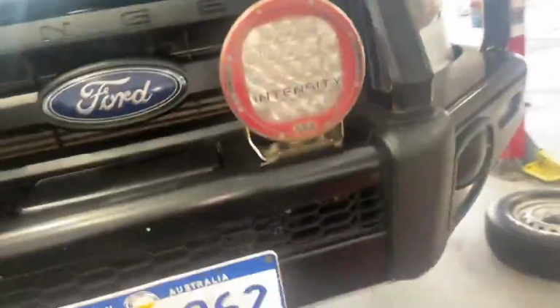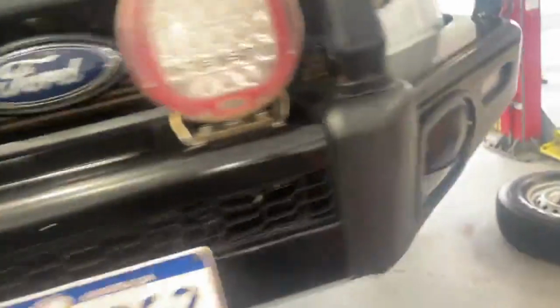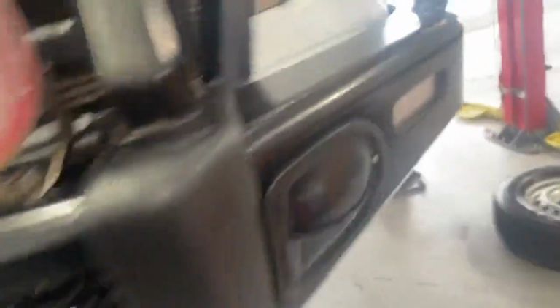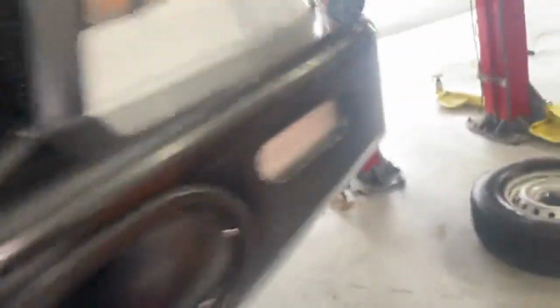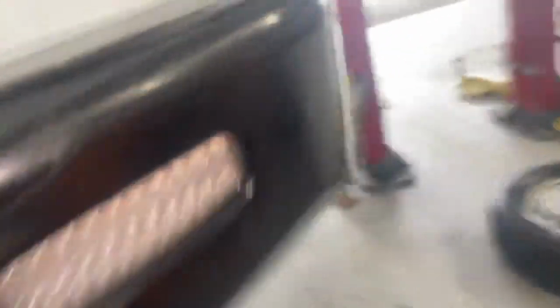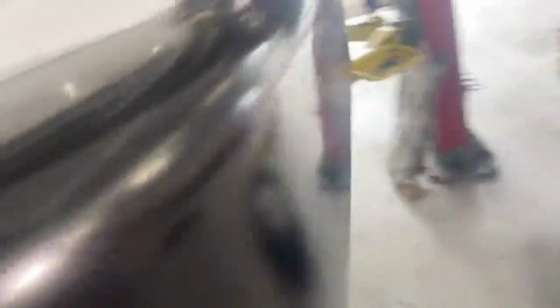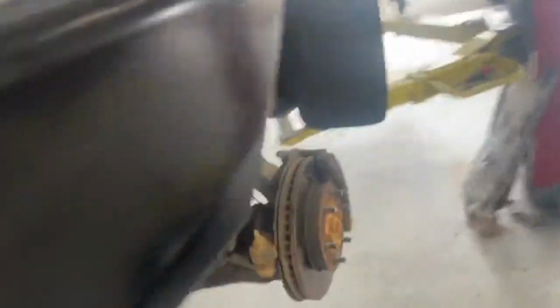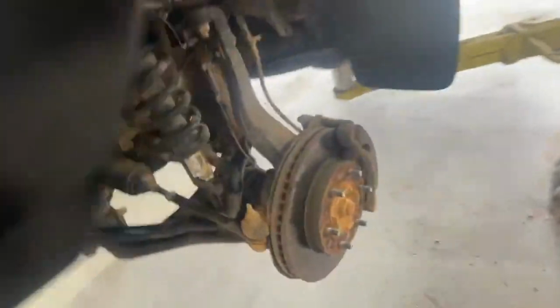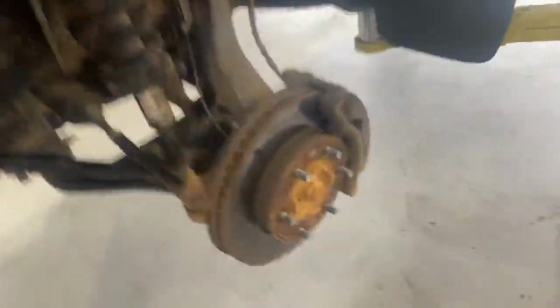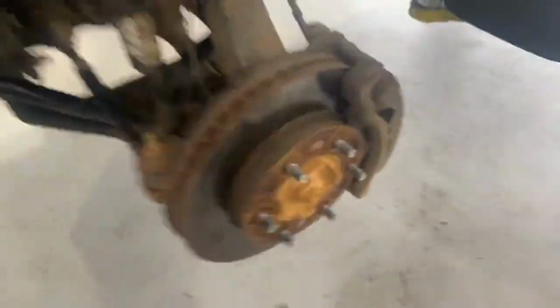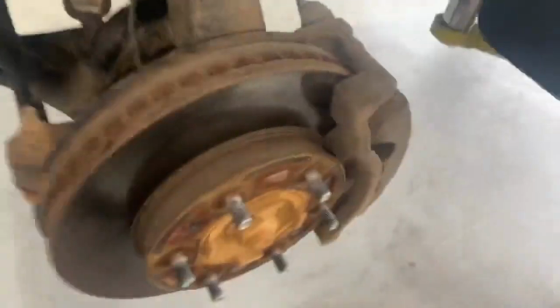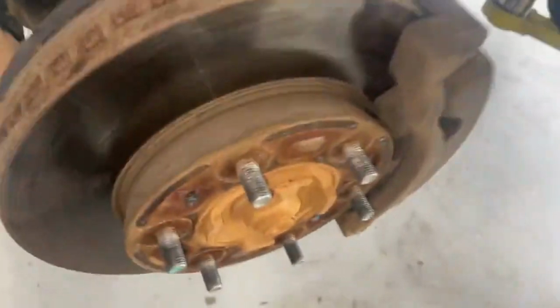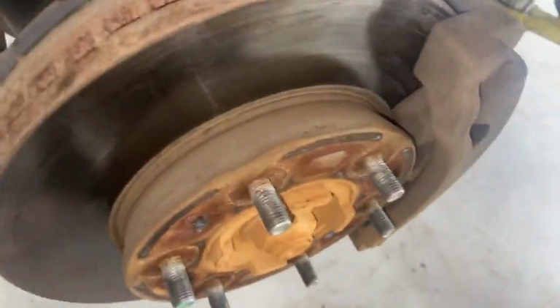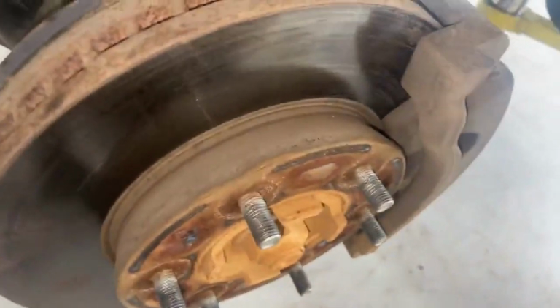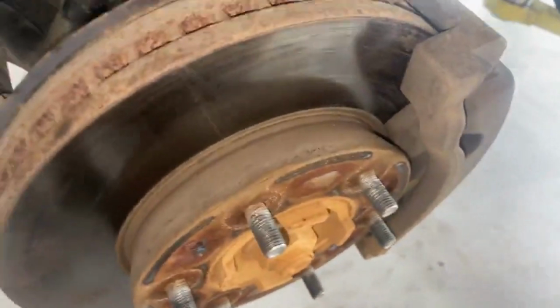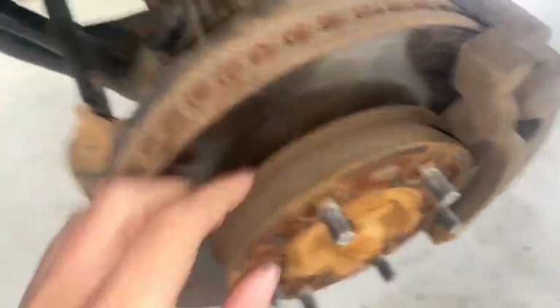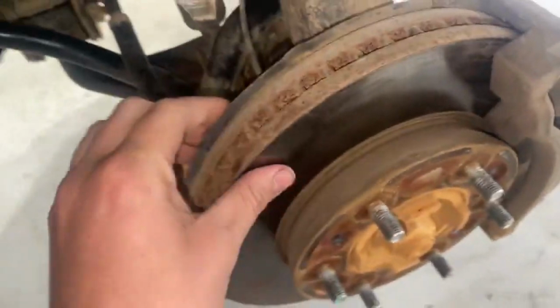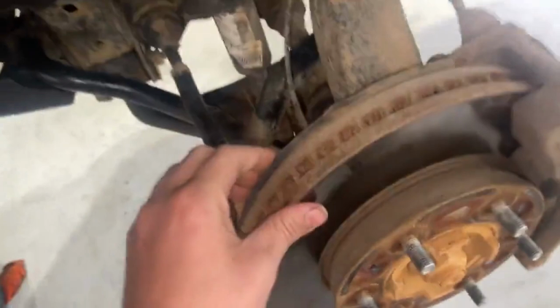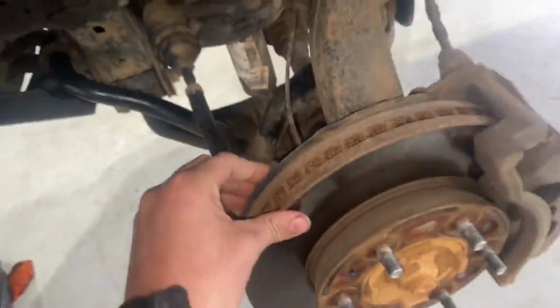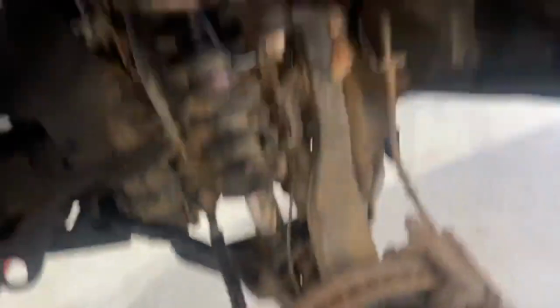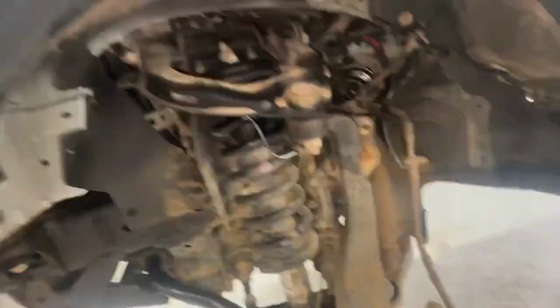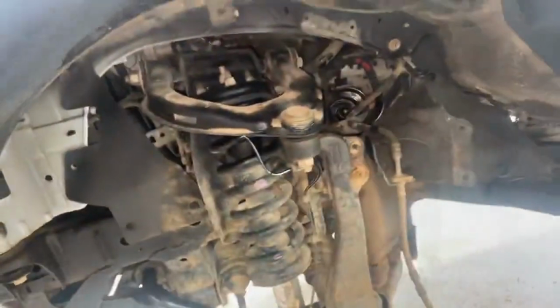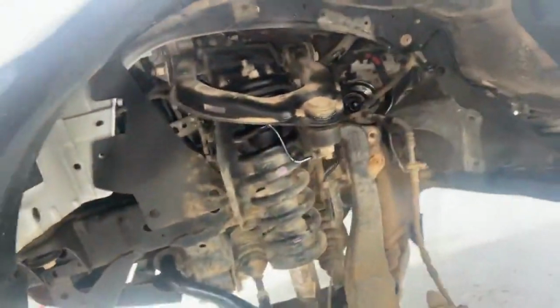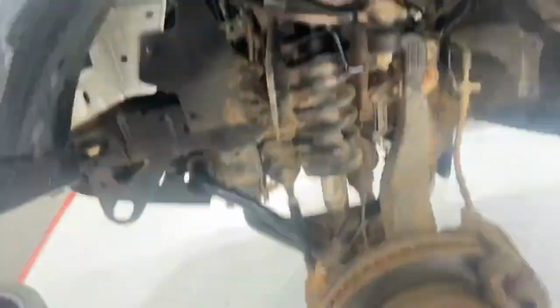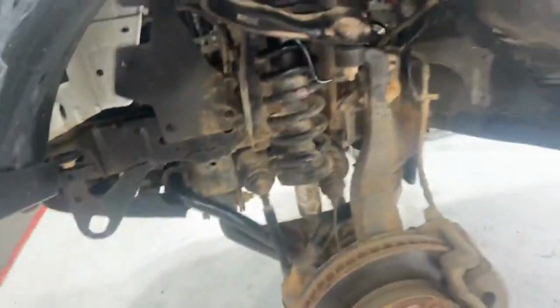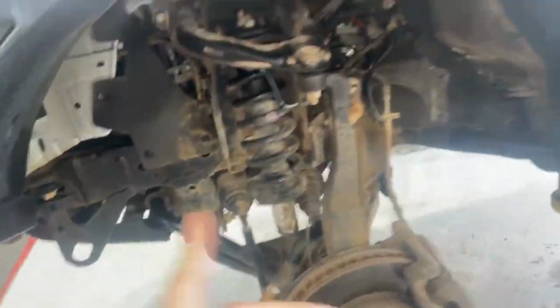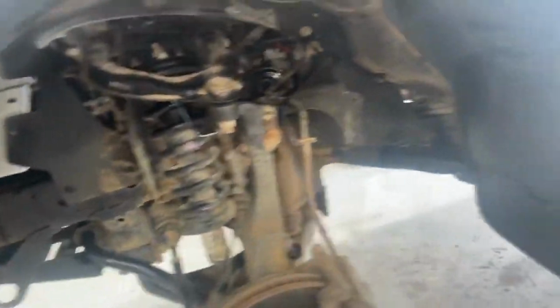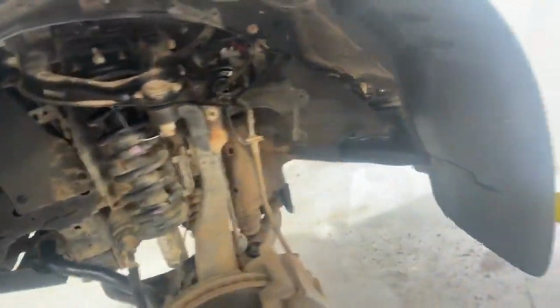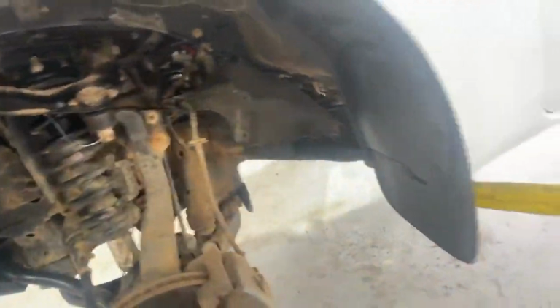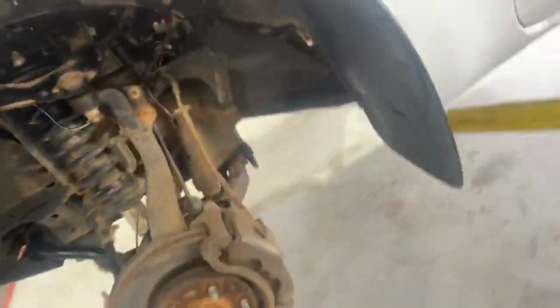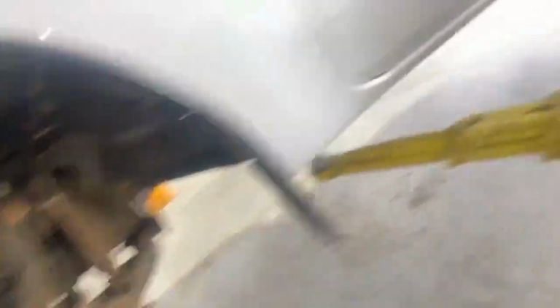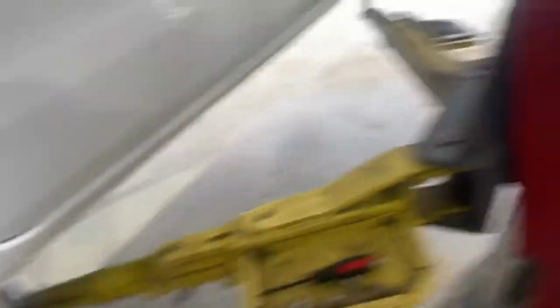Coming through to your front suspension. Front brake pads are in good condition. The rotors are also good. All the suspension components look okay.